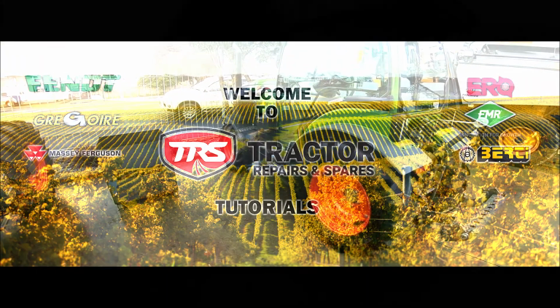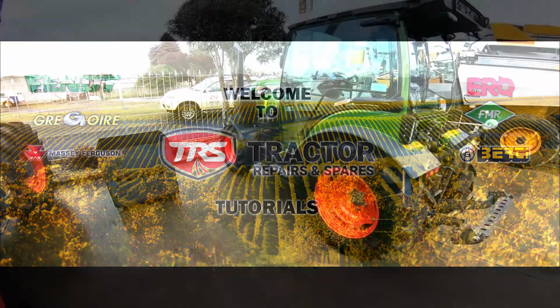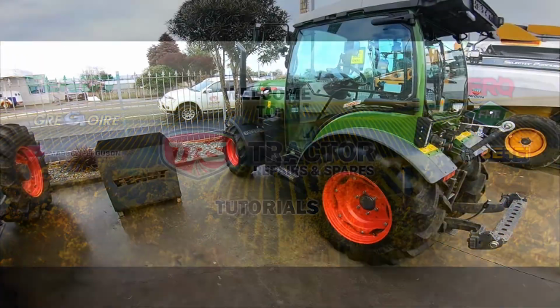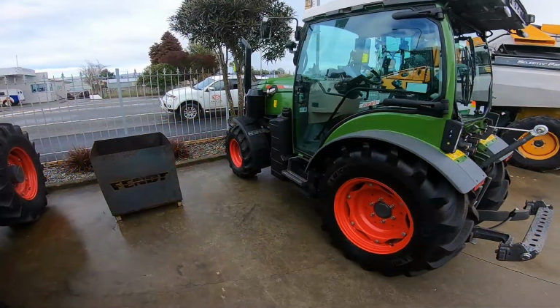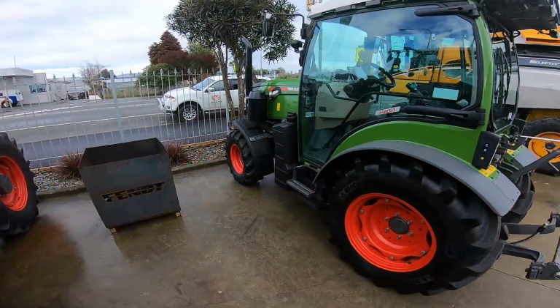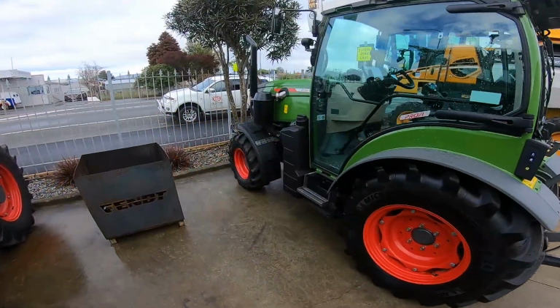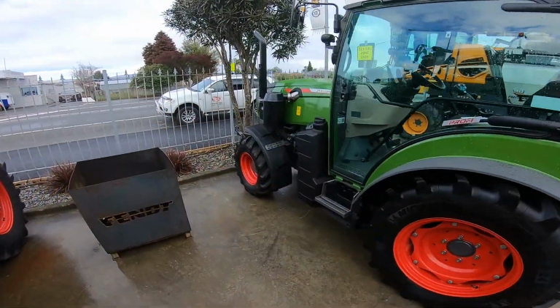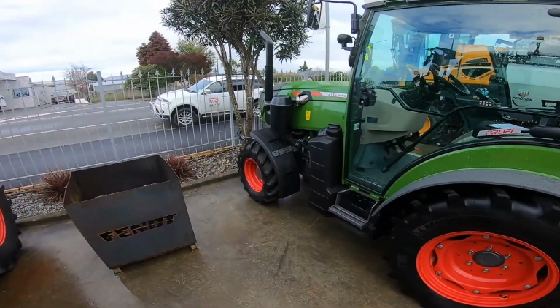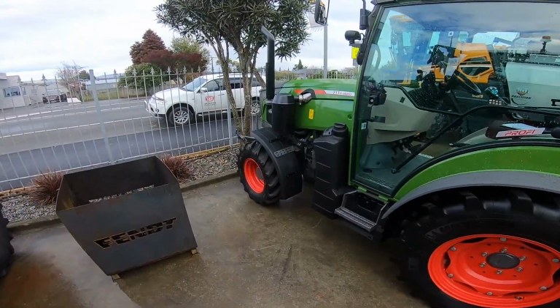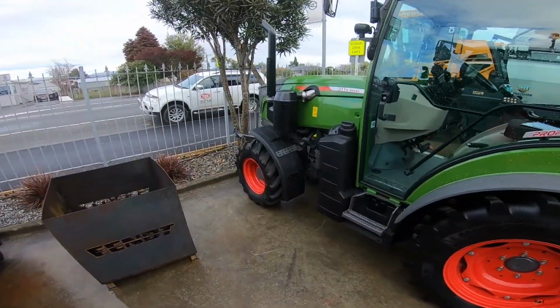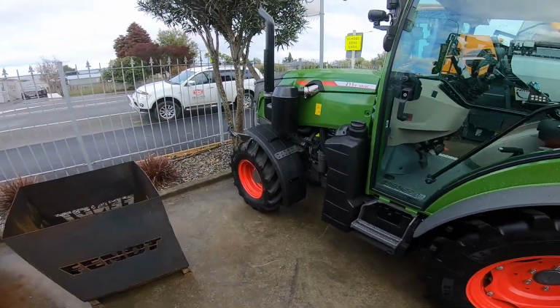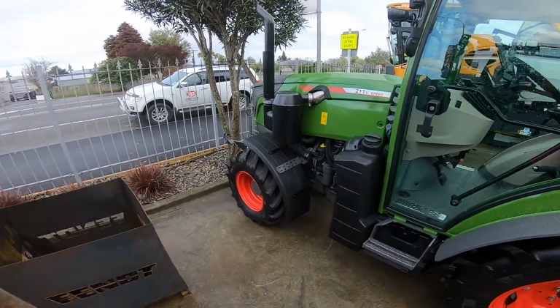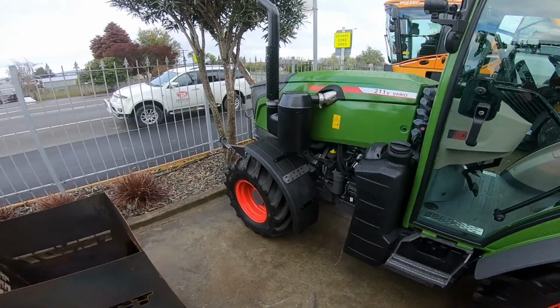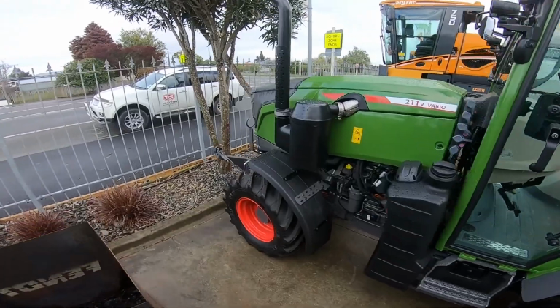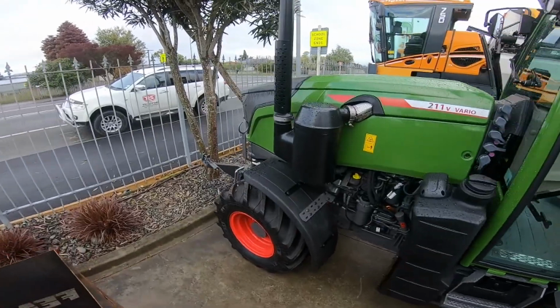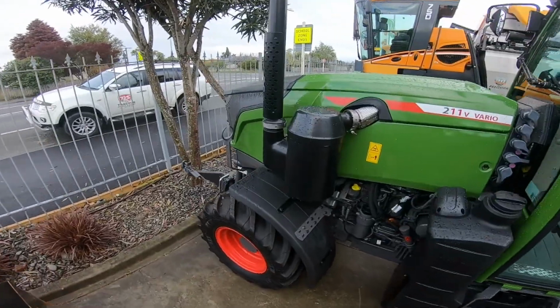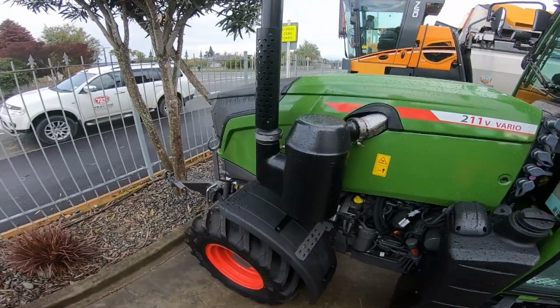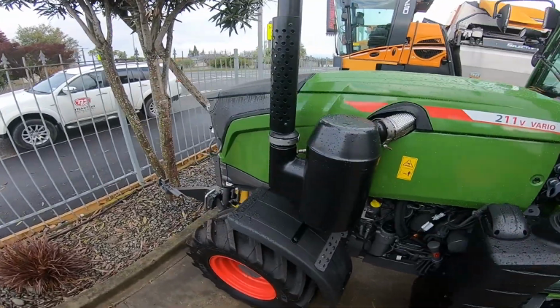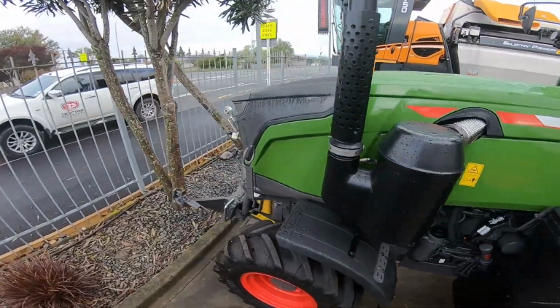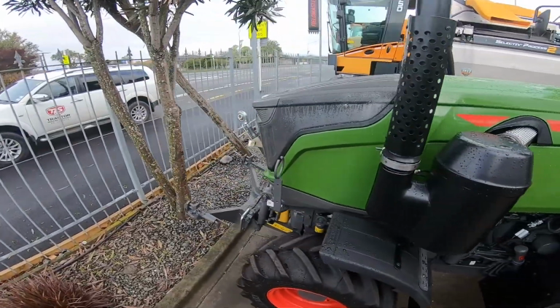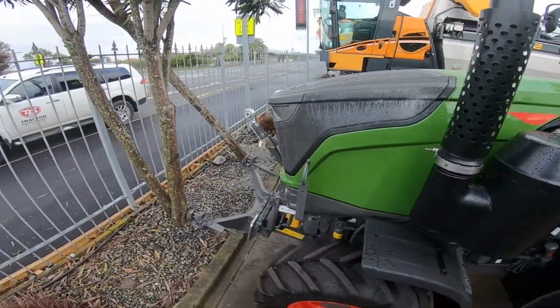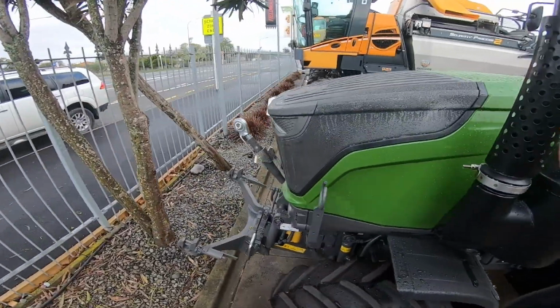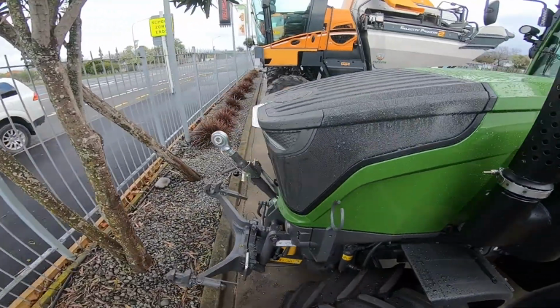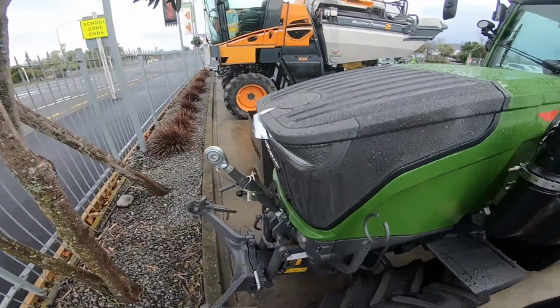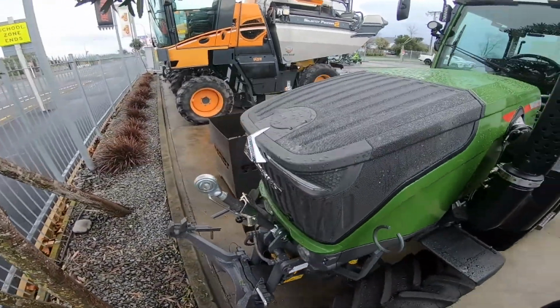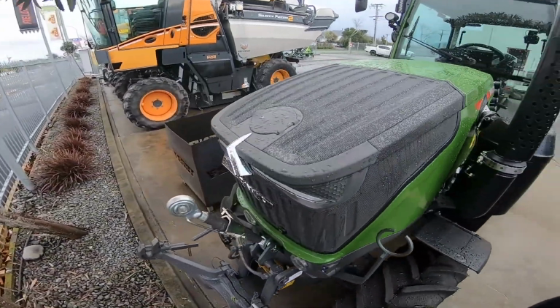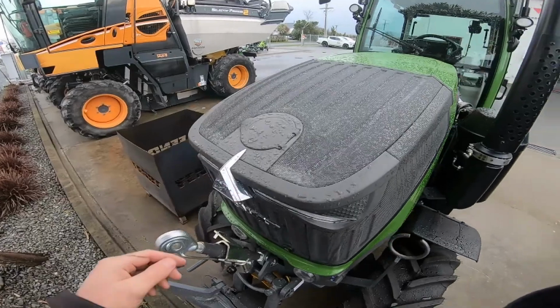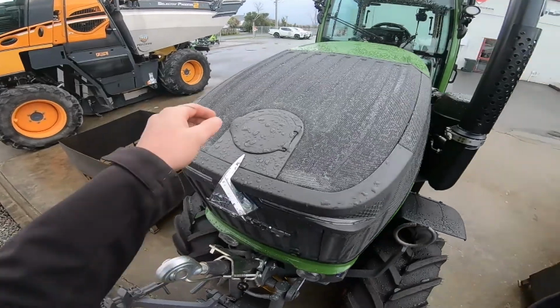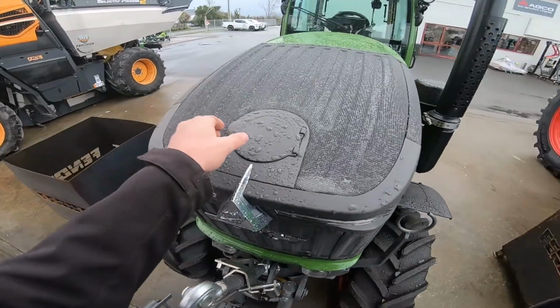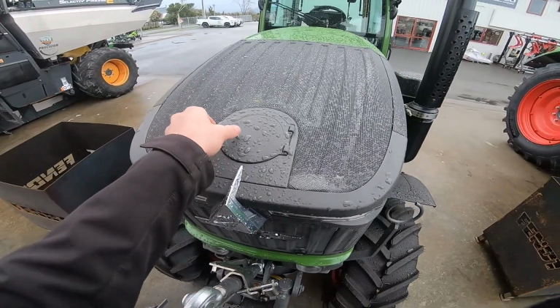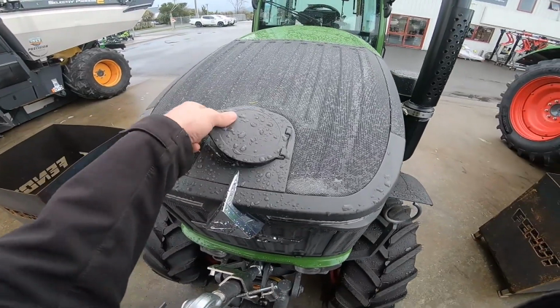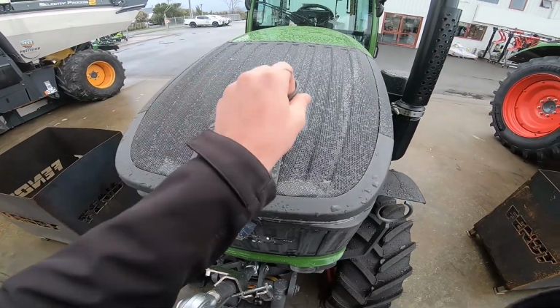Hello, today I'm going to be showing you where your ADD Blue slash DEF fuel tank is on your 200V E4P Gen 3. This is now located in the front of our tractor through our filling flap.